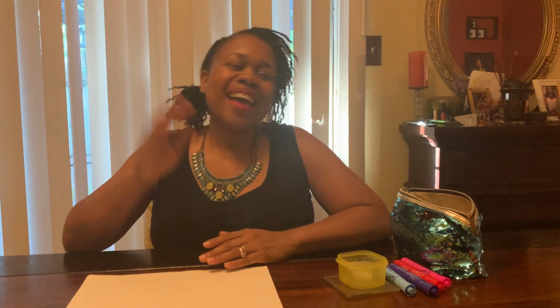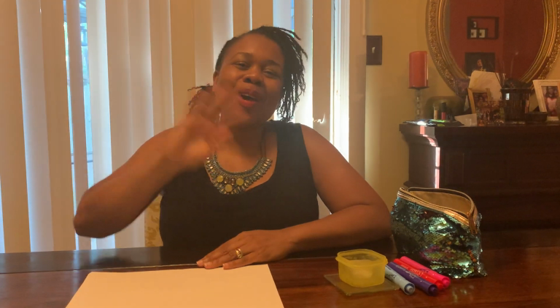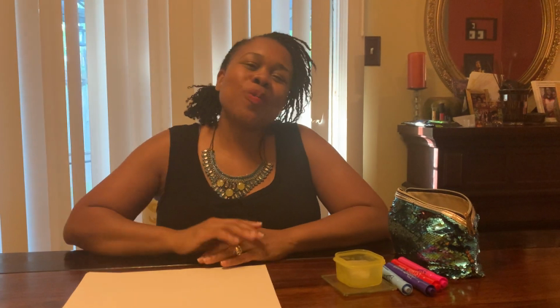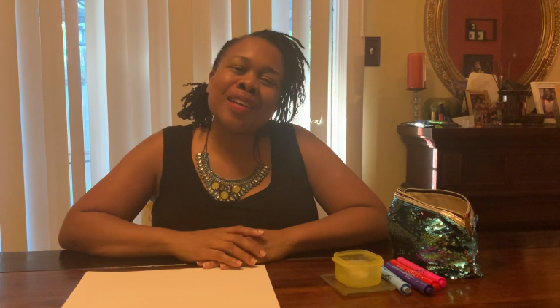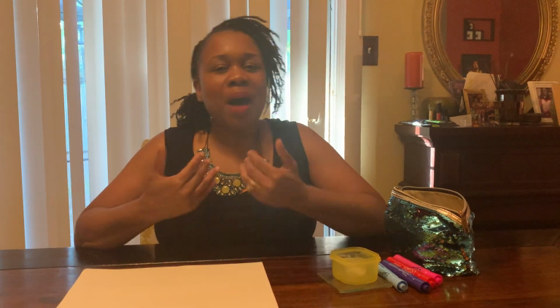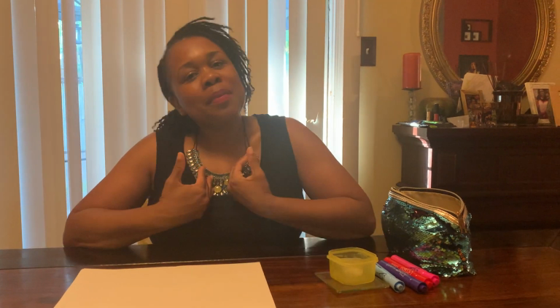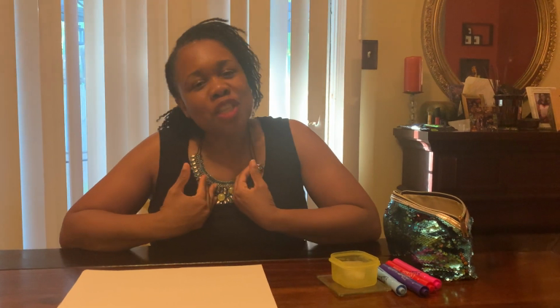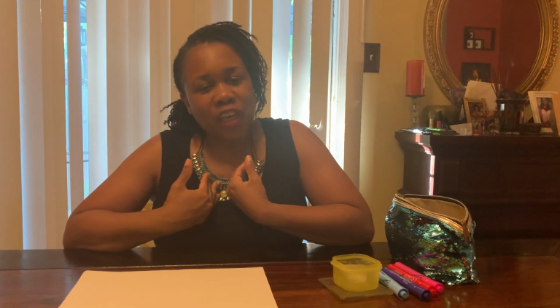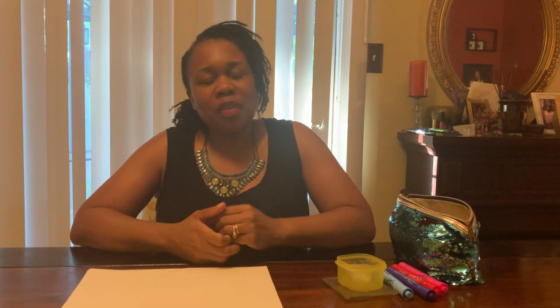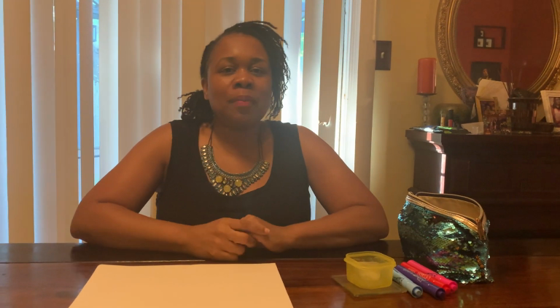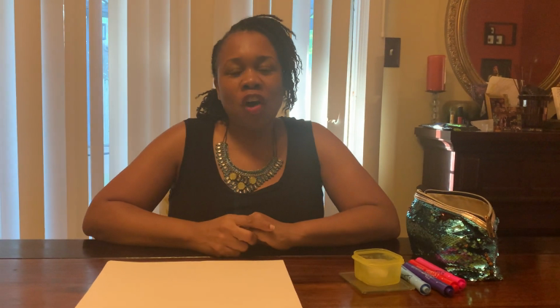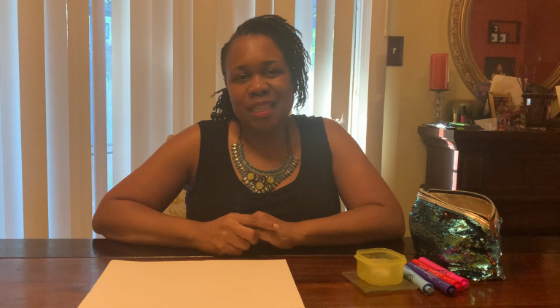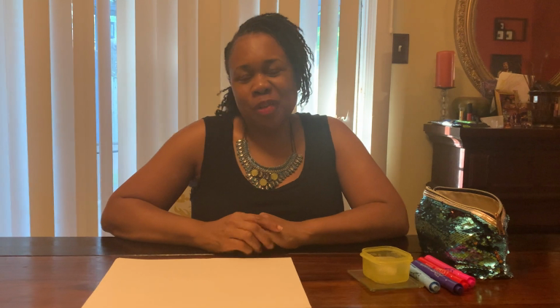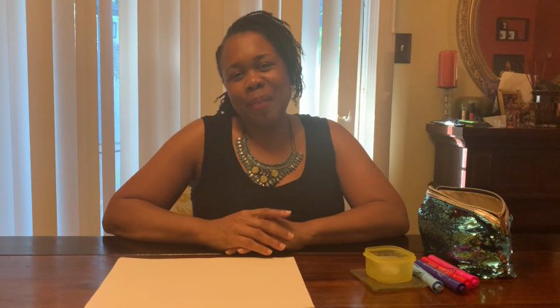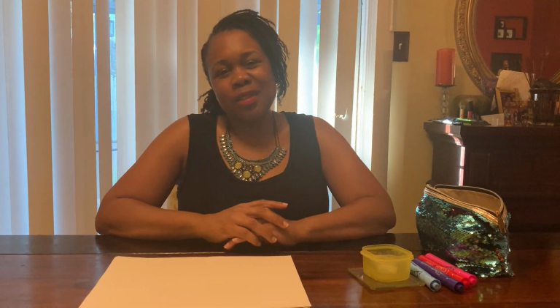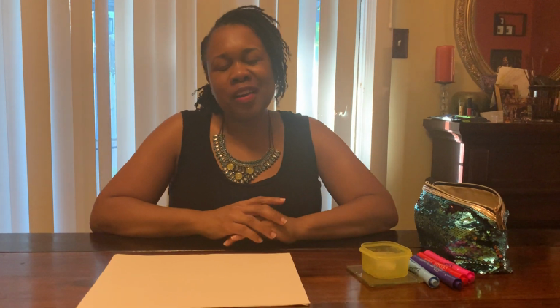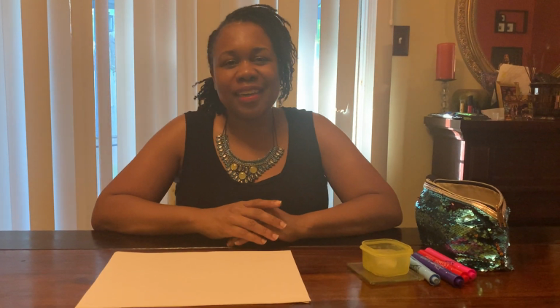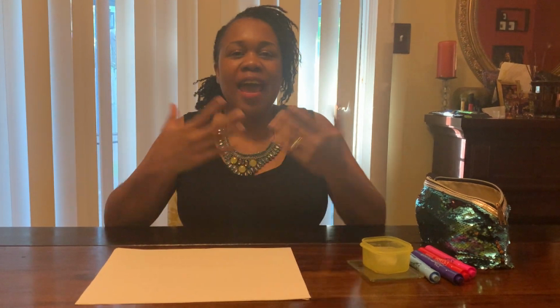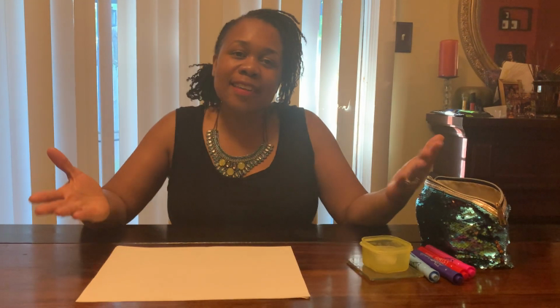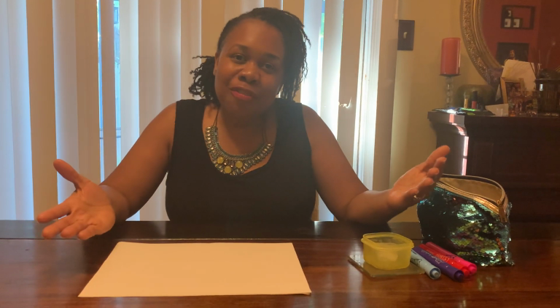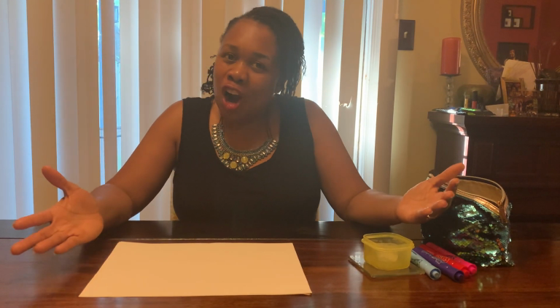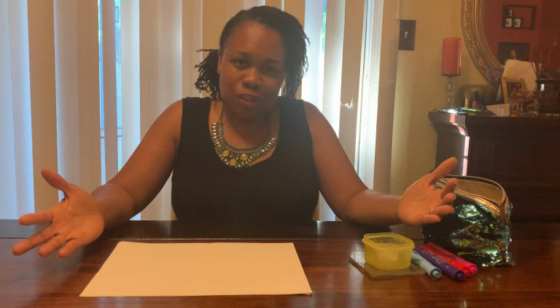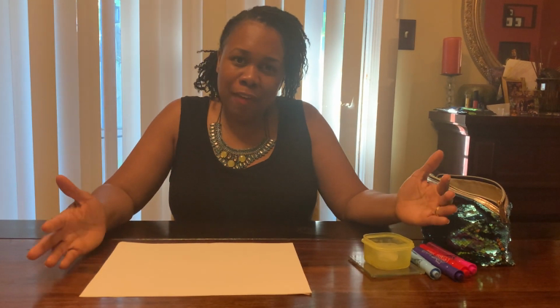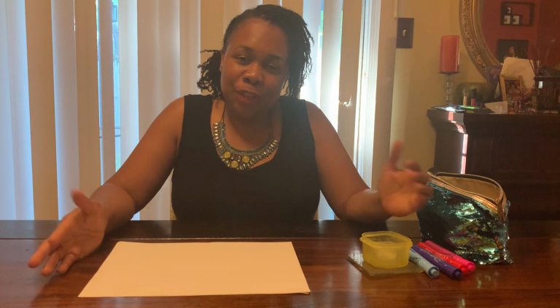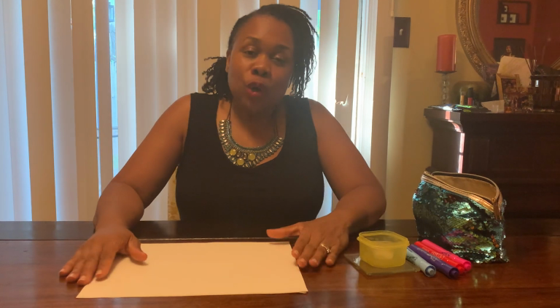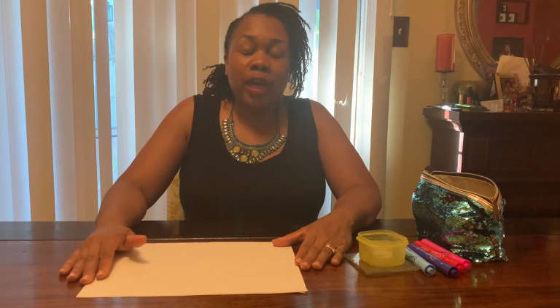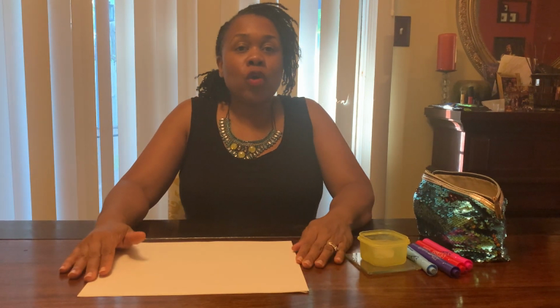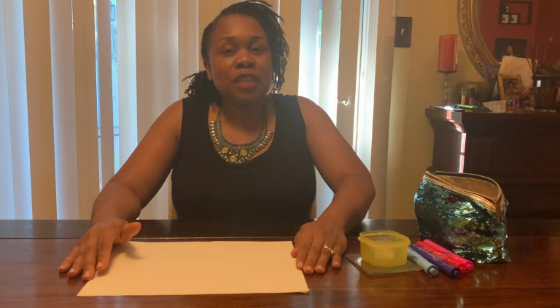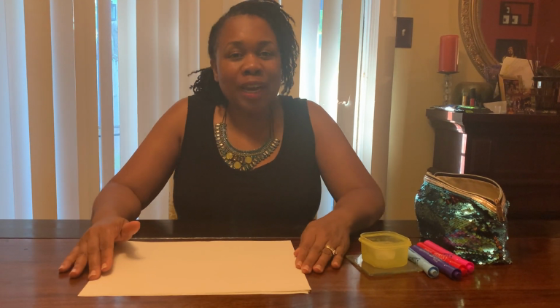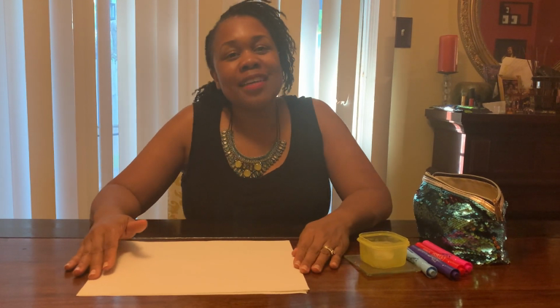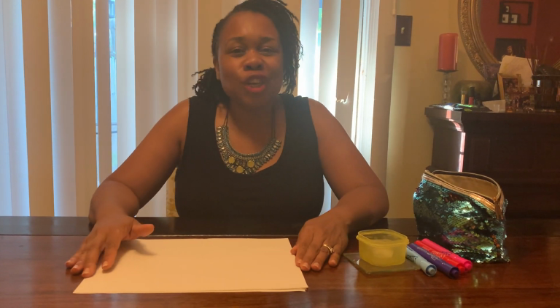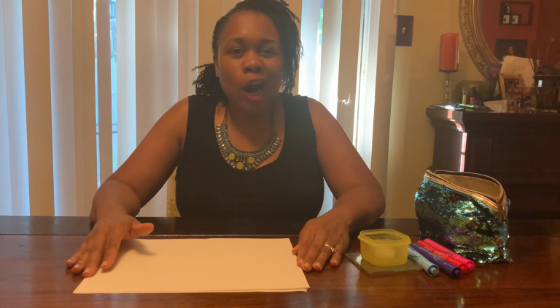Hello everyone. My name is Ms. Sophia from the Family Involvement Center in Montgomery County, Maryland. And today for our arts and crafts activity, we are going to be doing ice cube art.